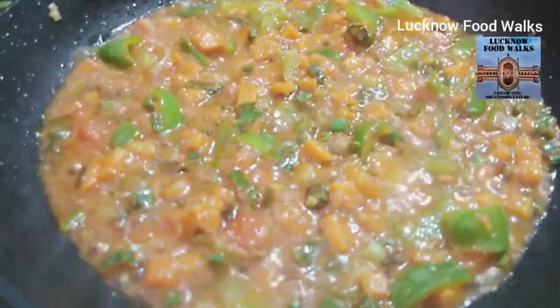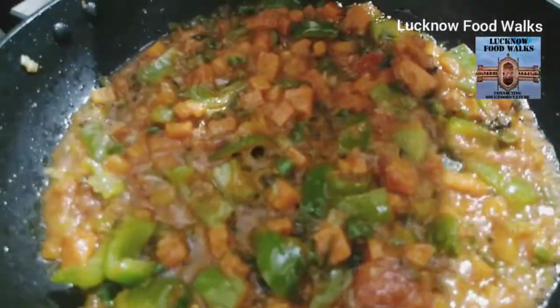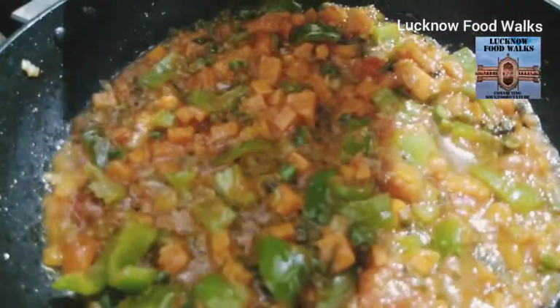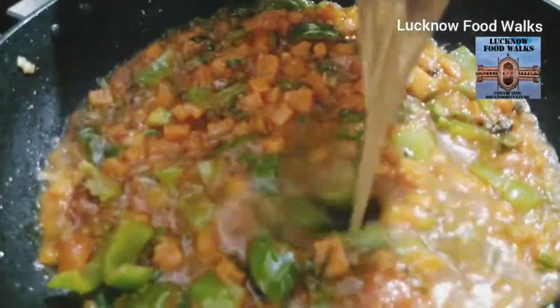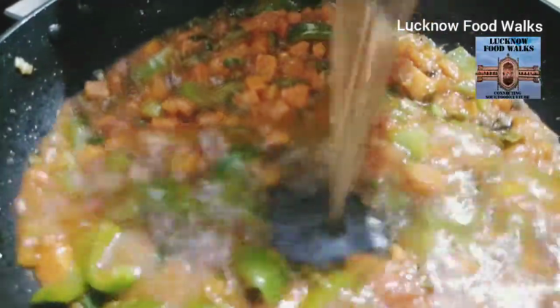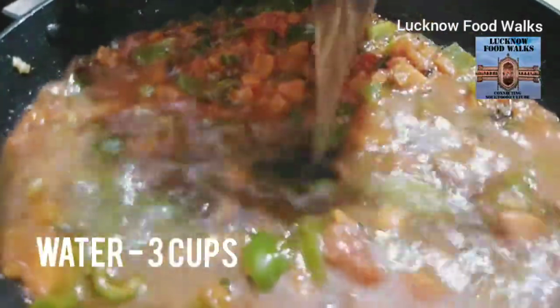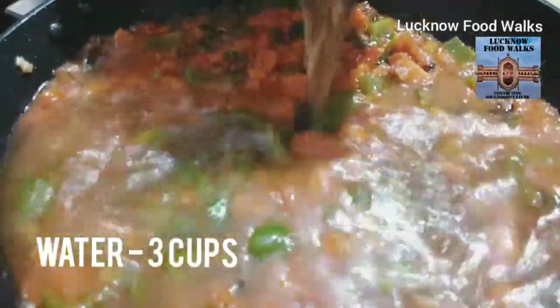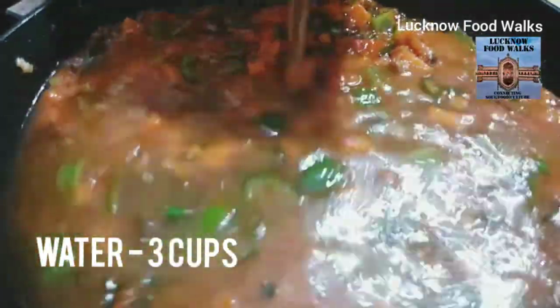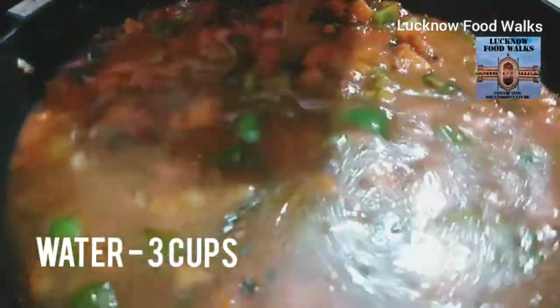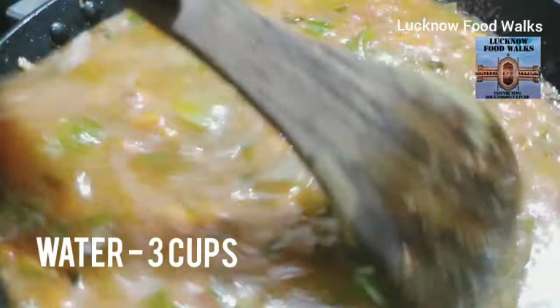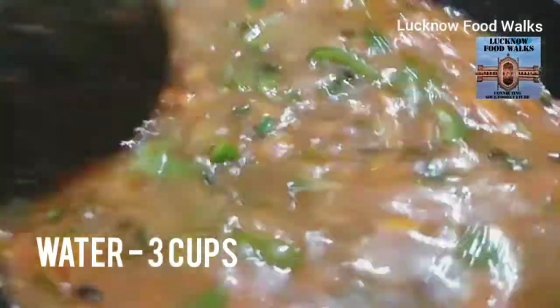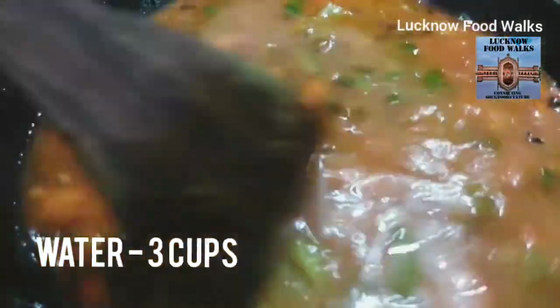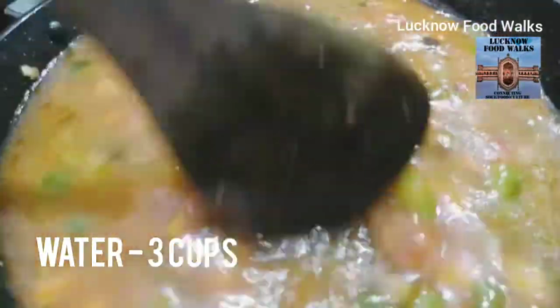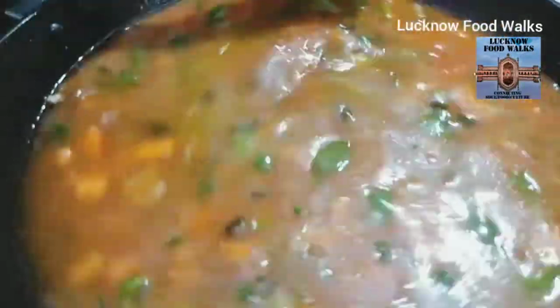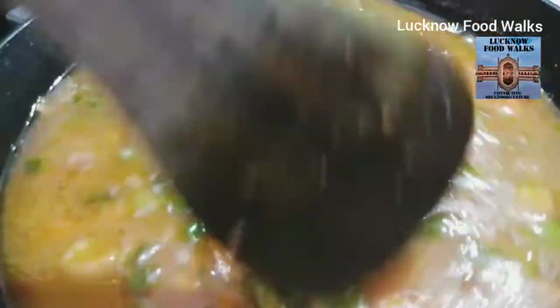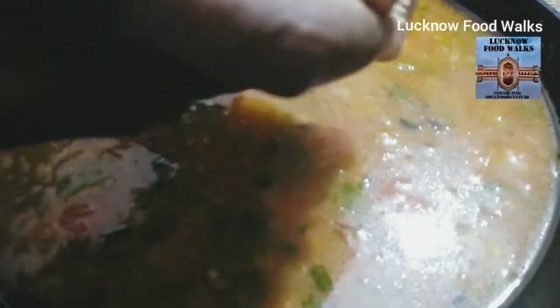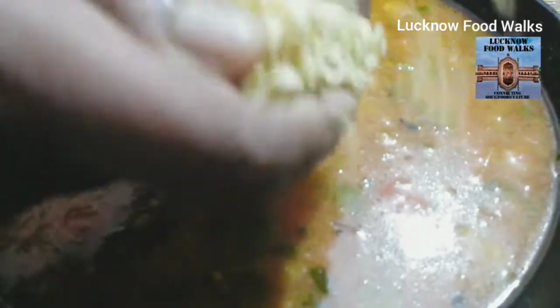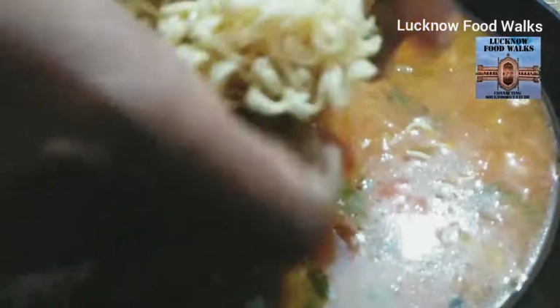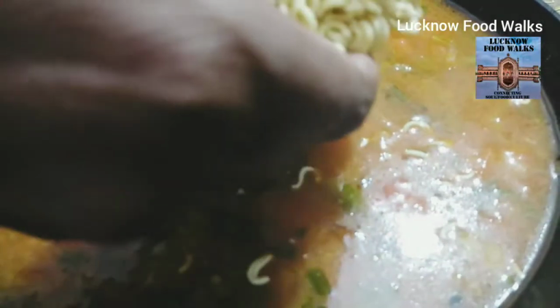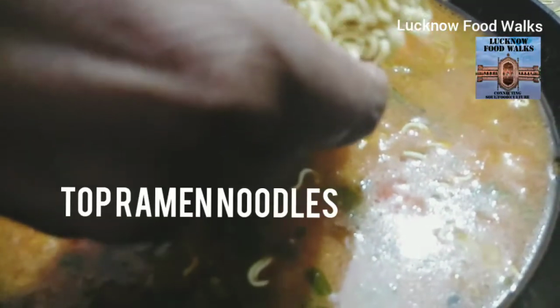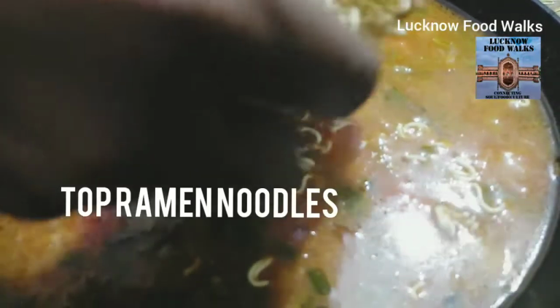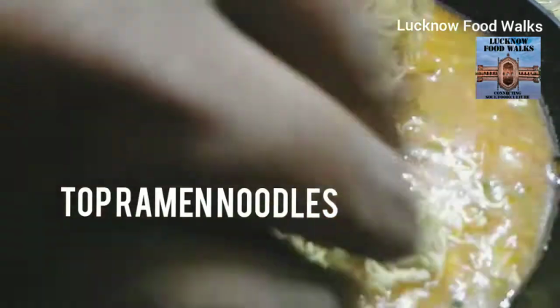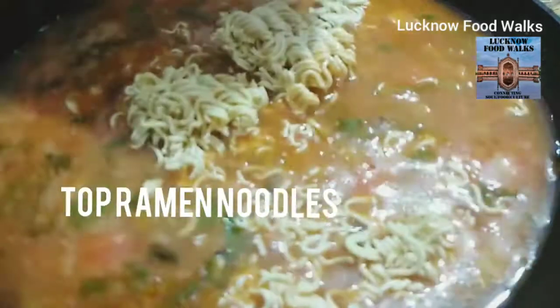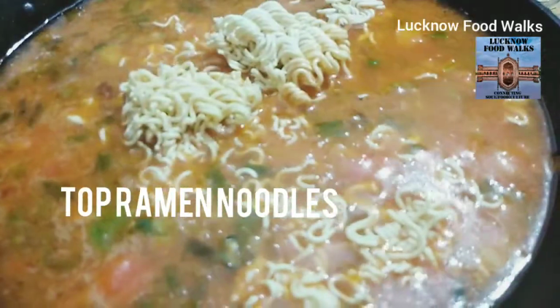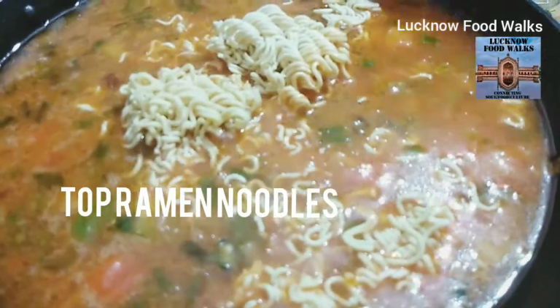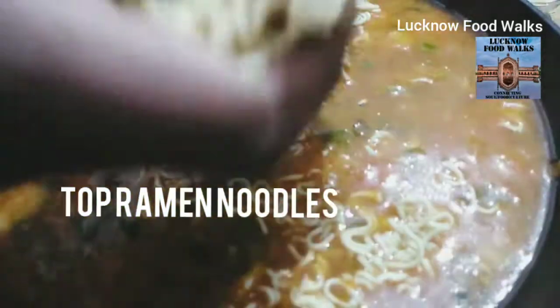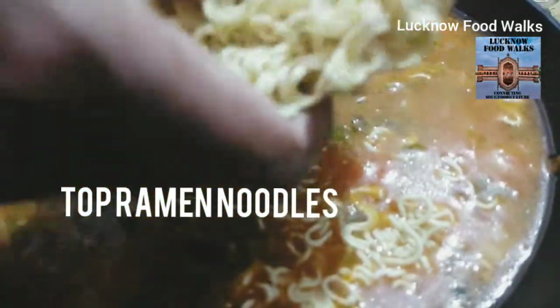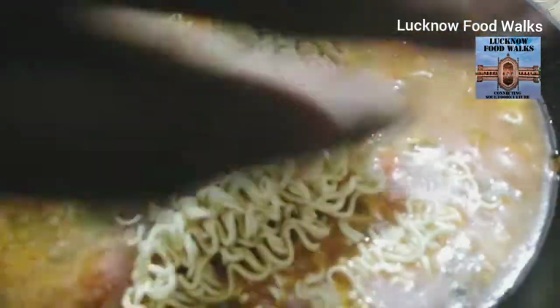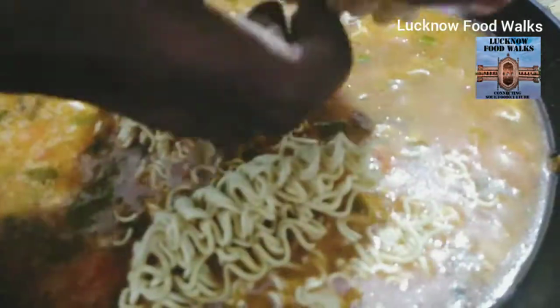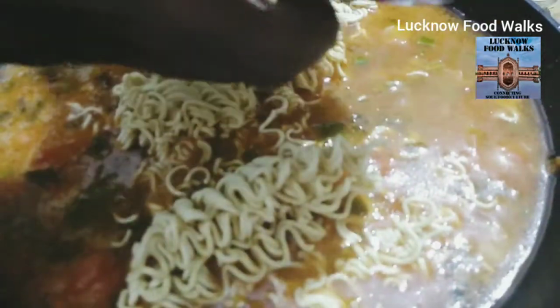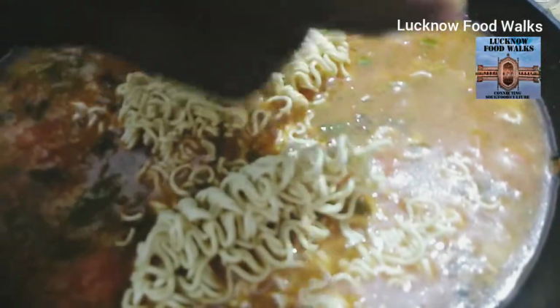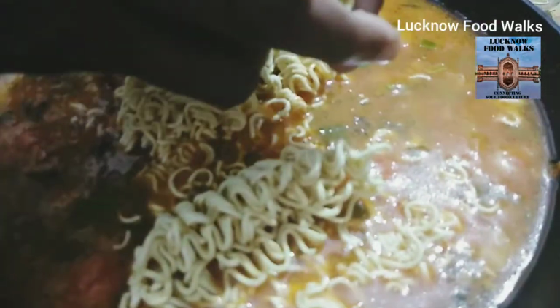I already have 3 cups of water. We are adding Top Ramen — 3 packets of Top Ramen going into this.